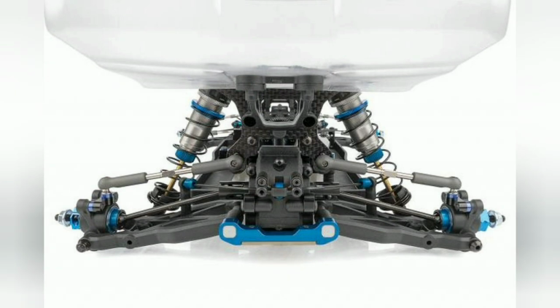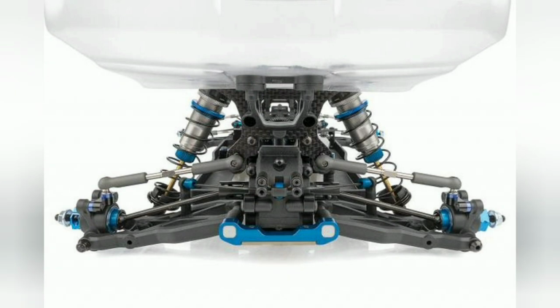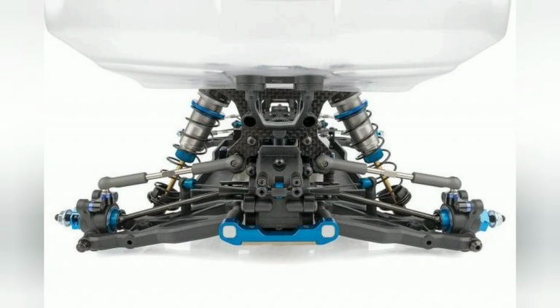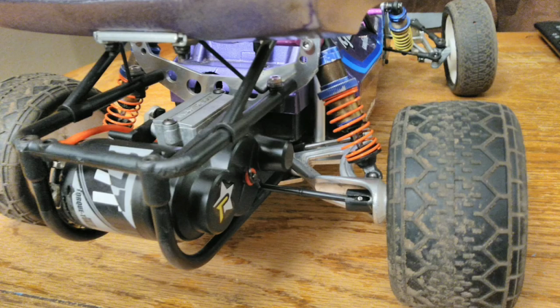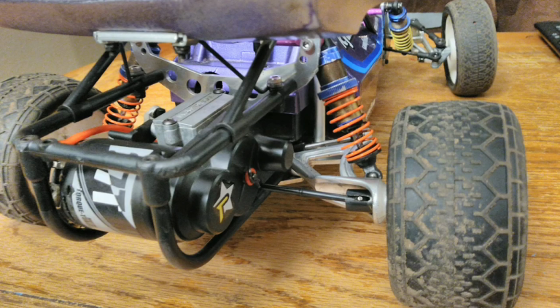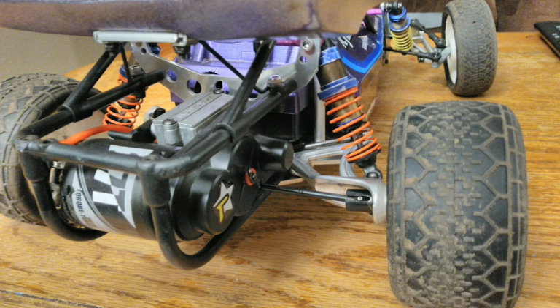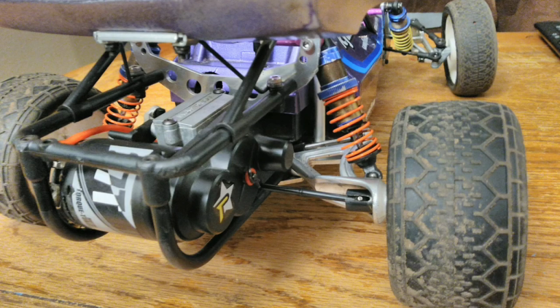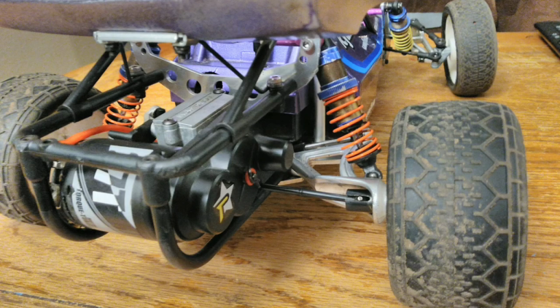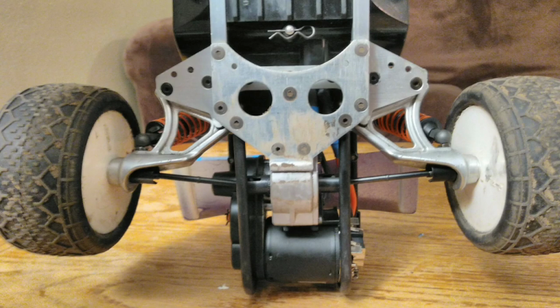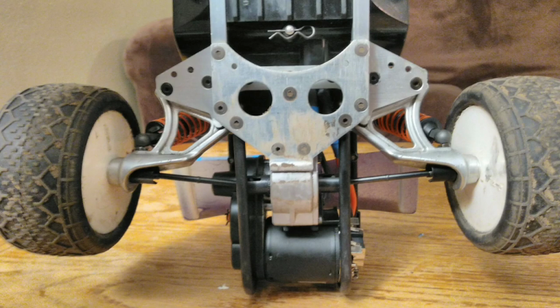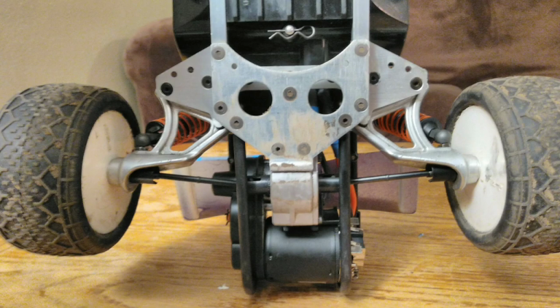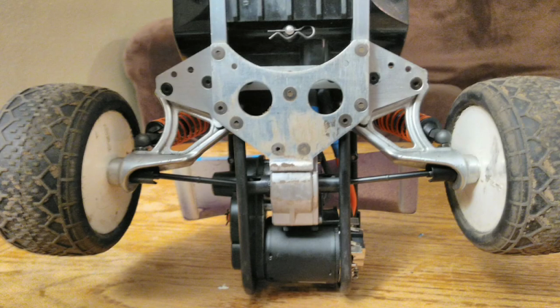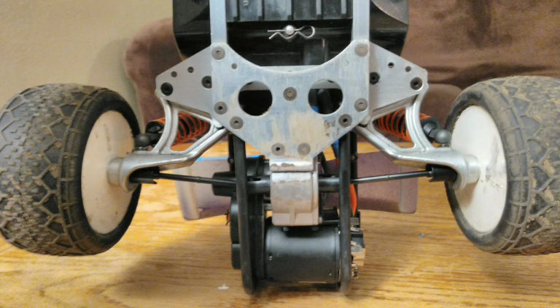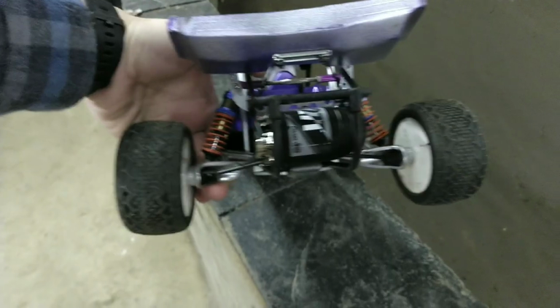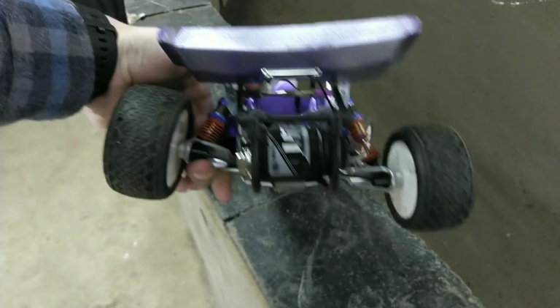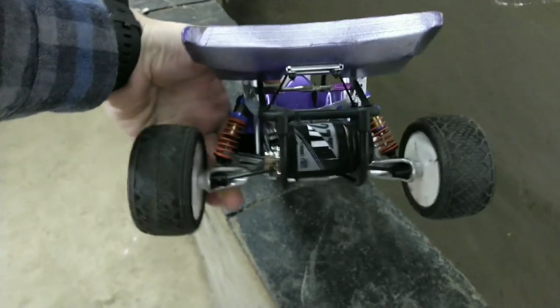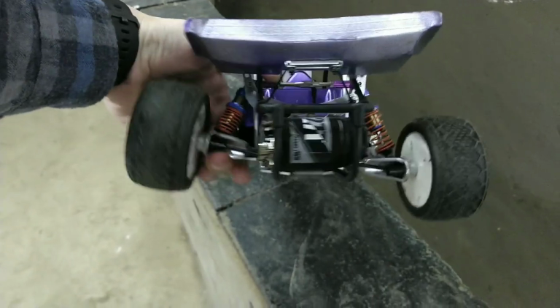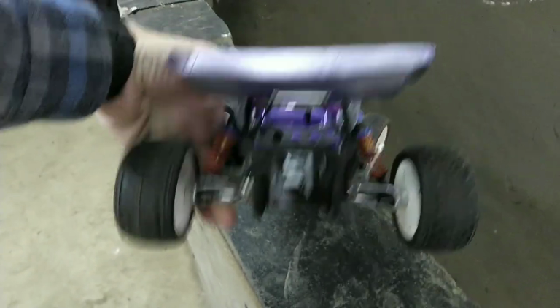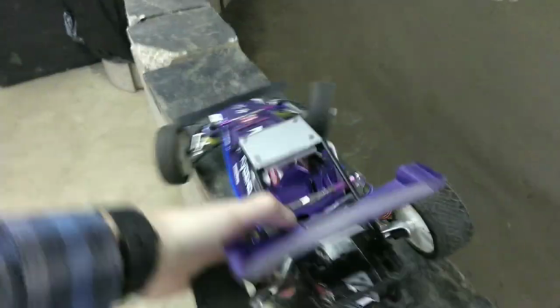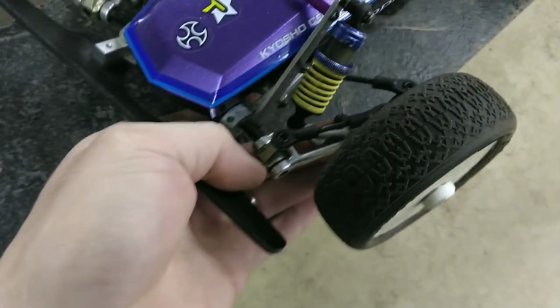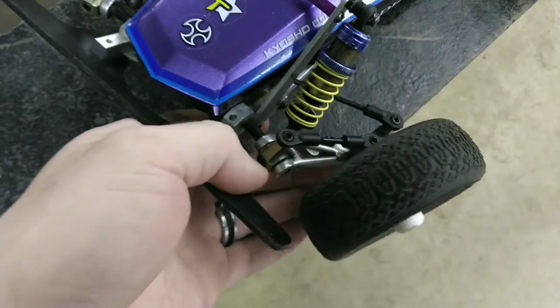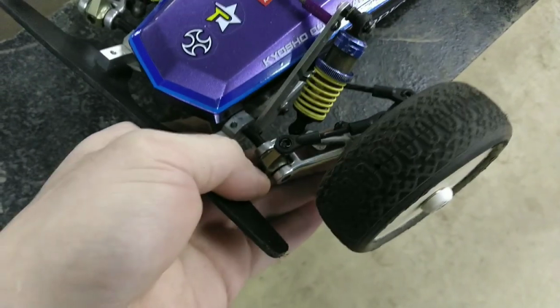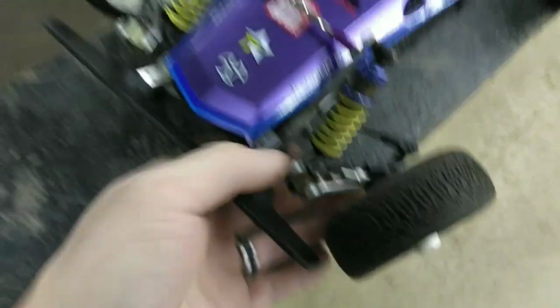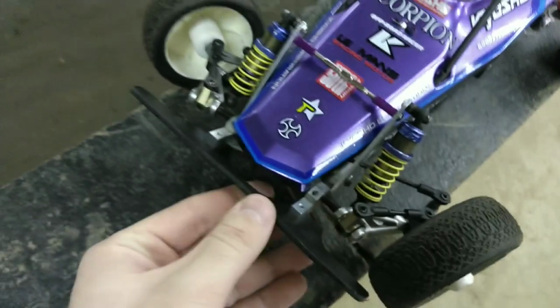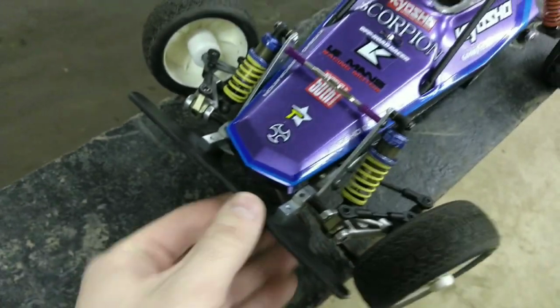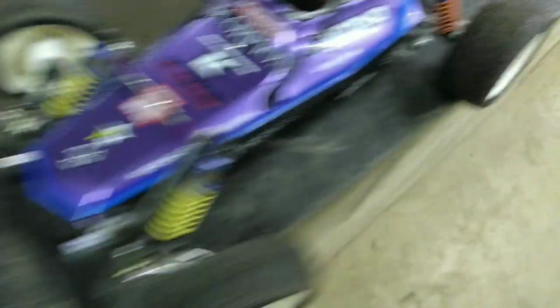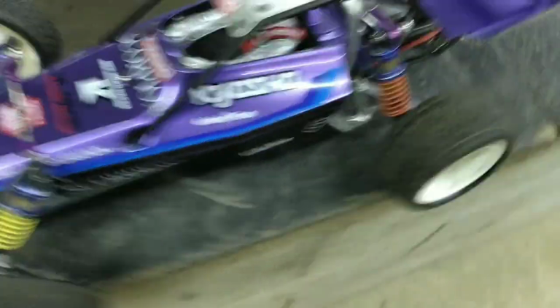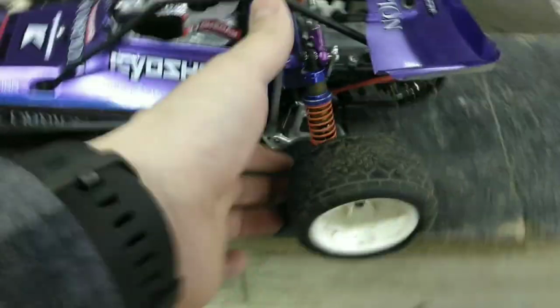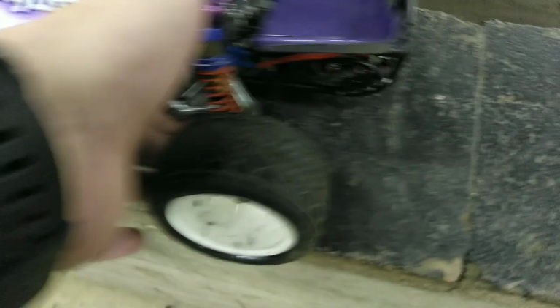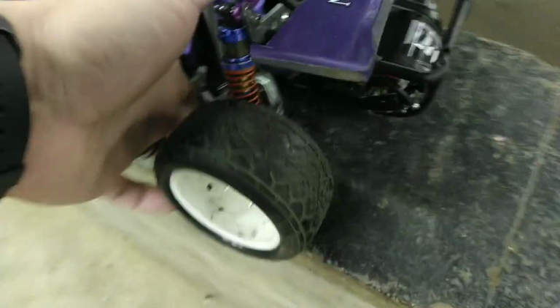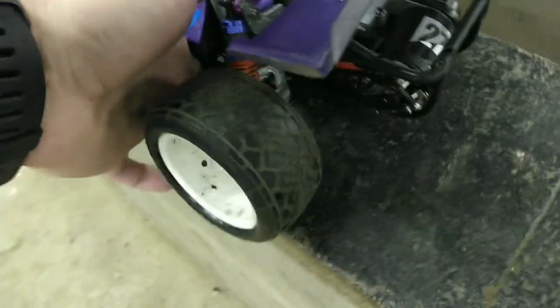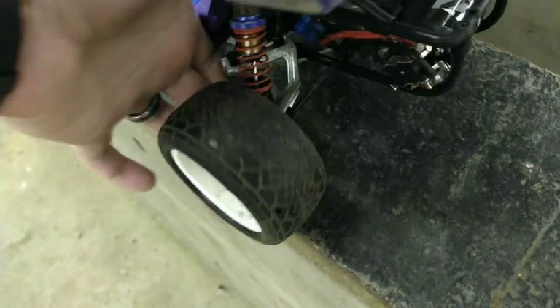Unlike the A-arm suspensions on most buggies, the Scorpion uses a trailing arm setup. Look at how ridiculous this camber gain is. Trailing arms are generally better suited to rough and loose tracks, but with some tweaks, I think I have this little buggy race ready against the modern cars.